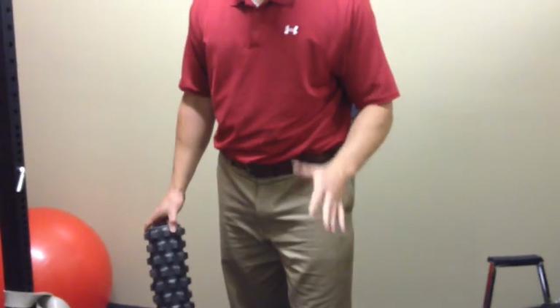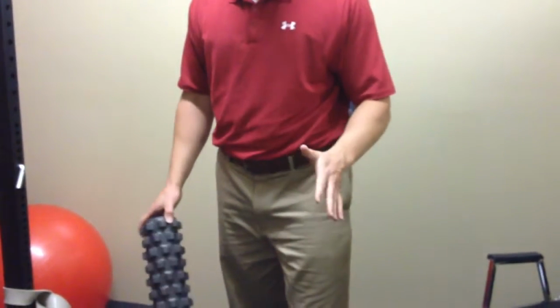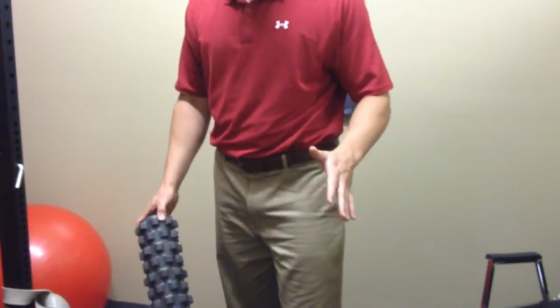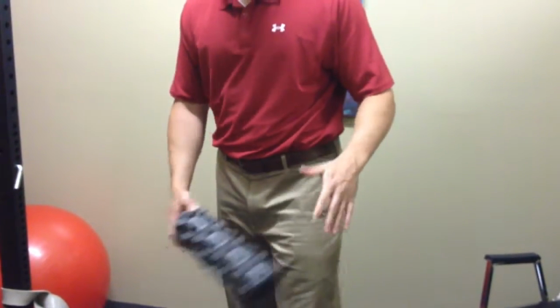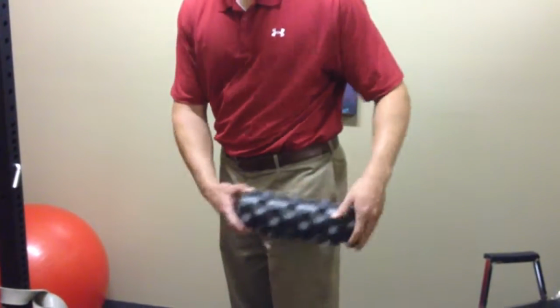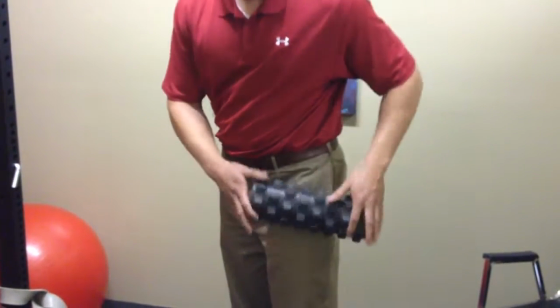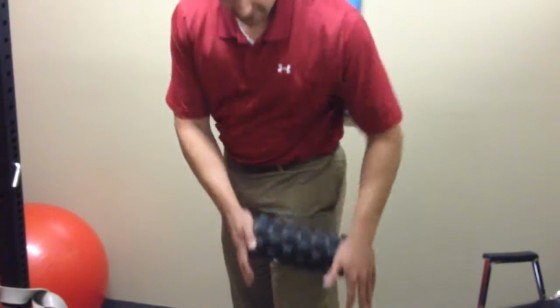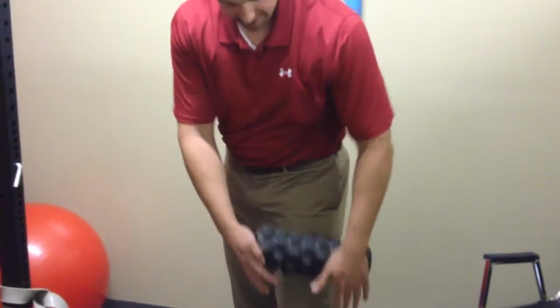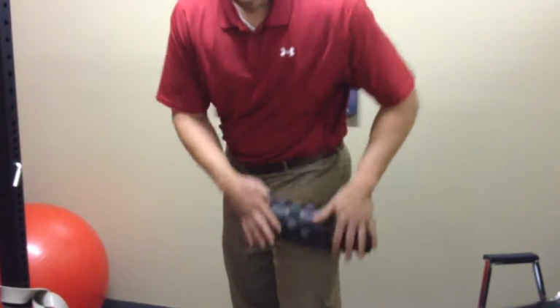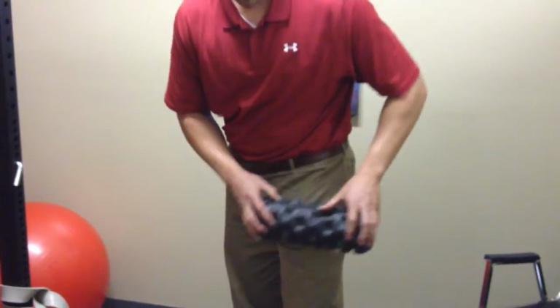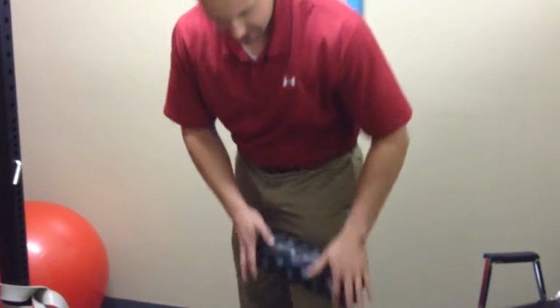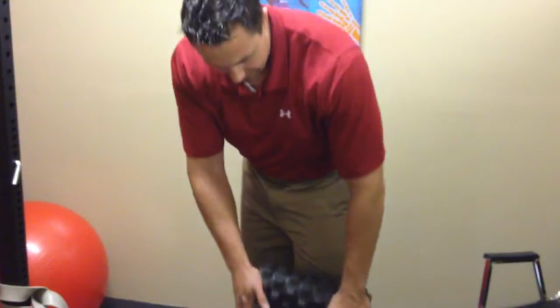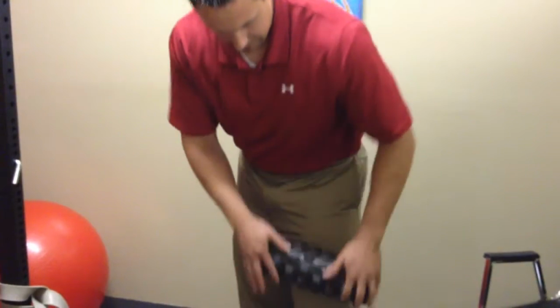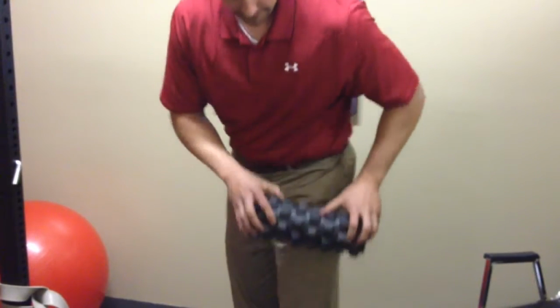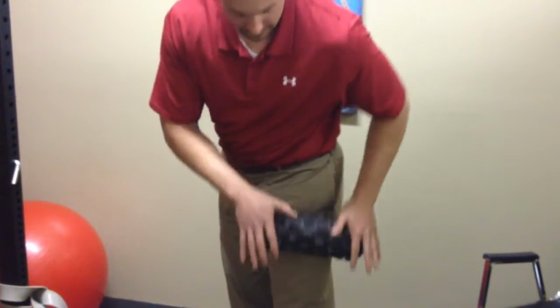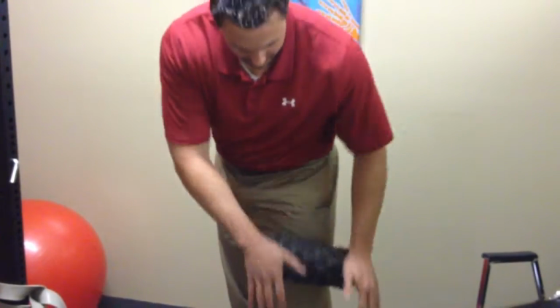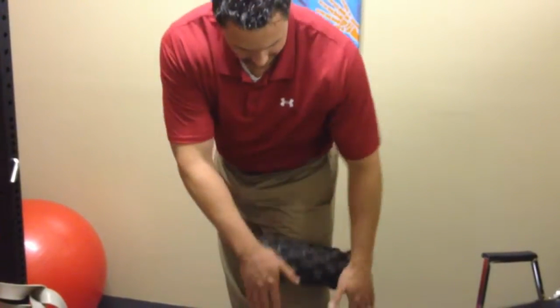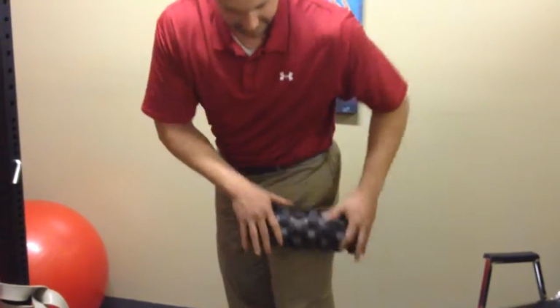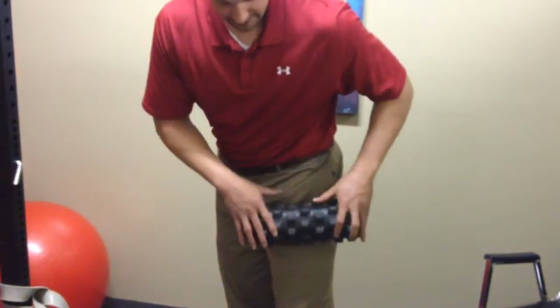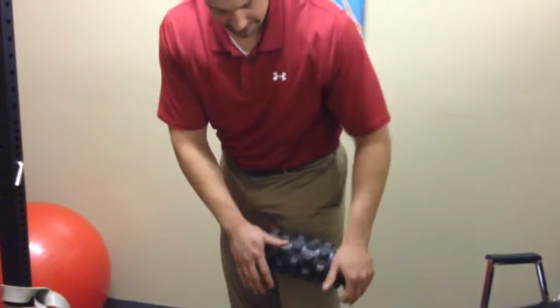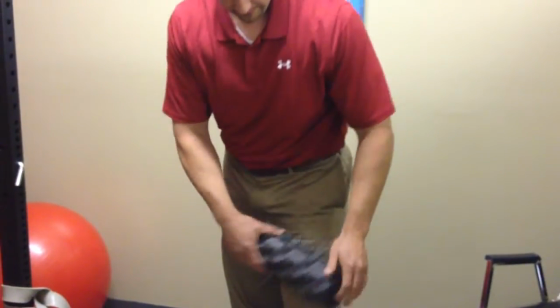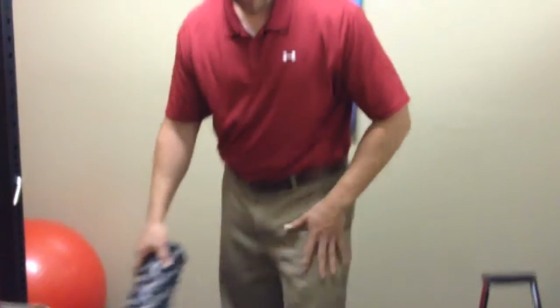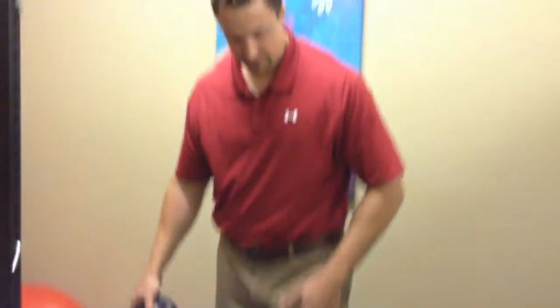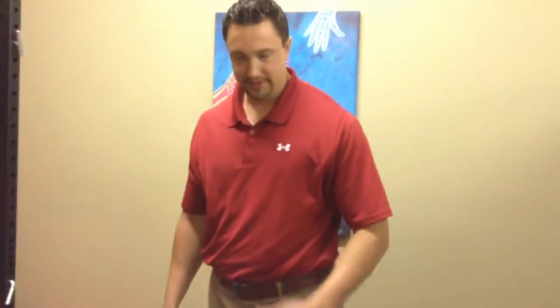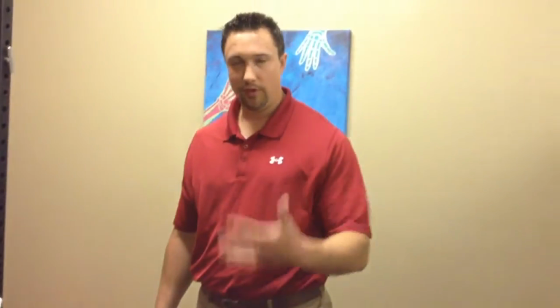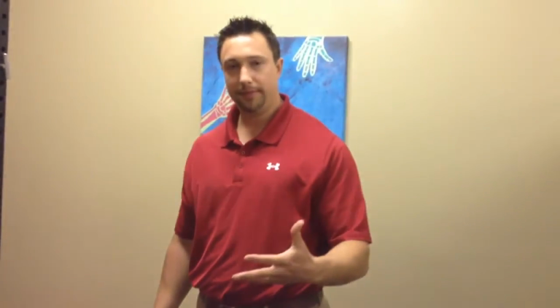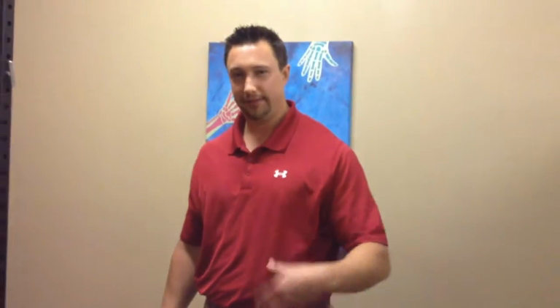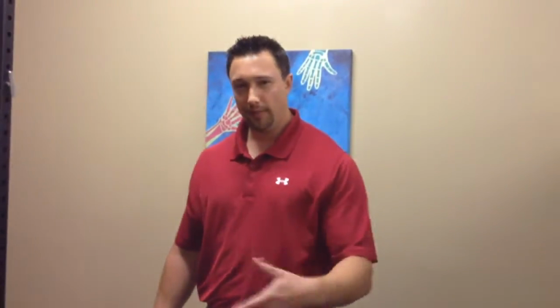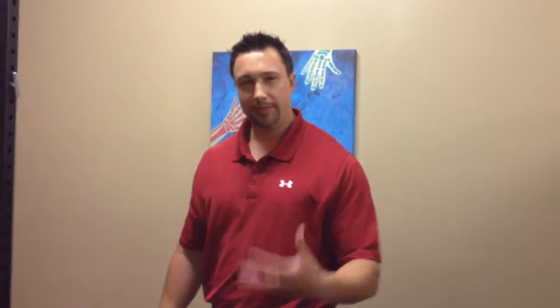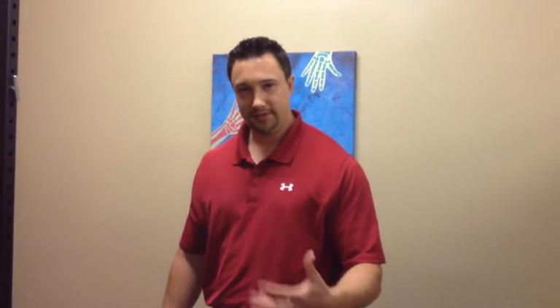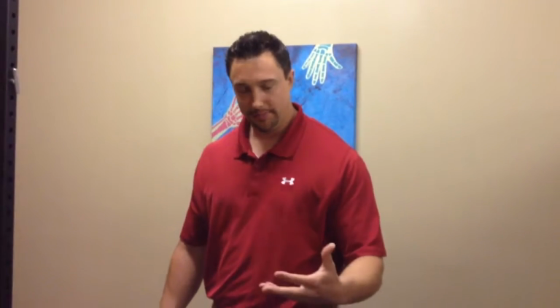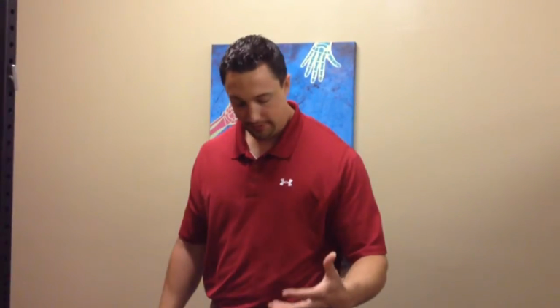The common approach is just to foam roll this area, nice and easy. That's fine if you want to do this as a warm-up to kind of warm up the tissues and get the blood flowing.